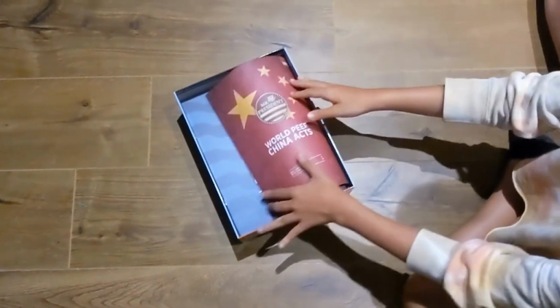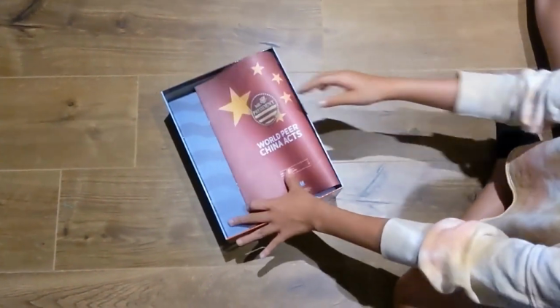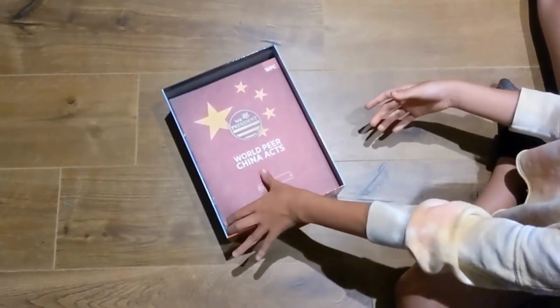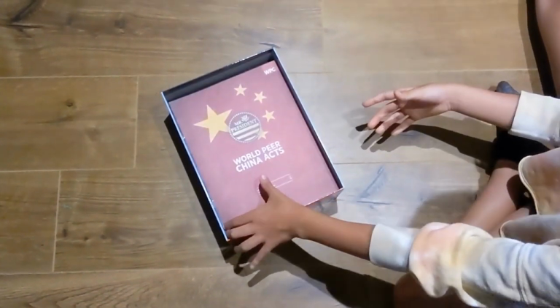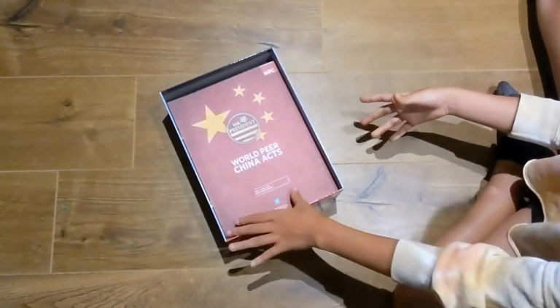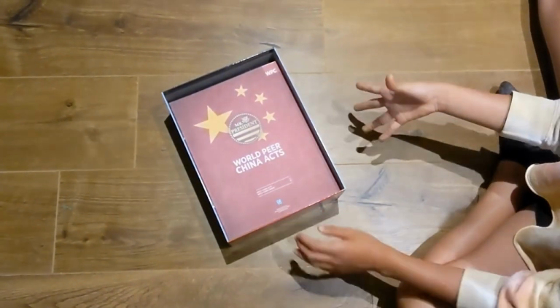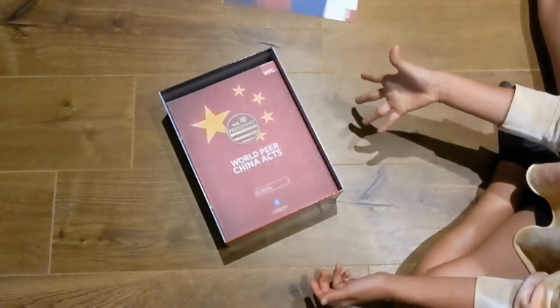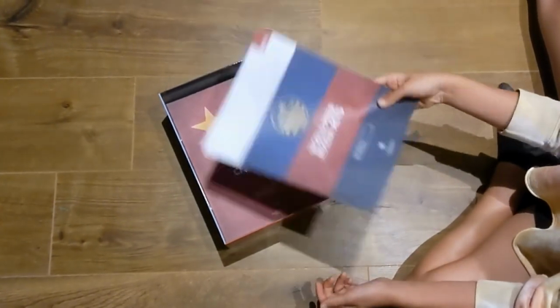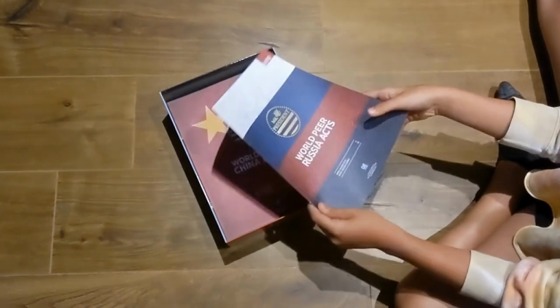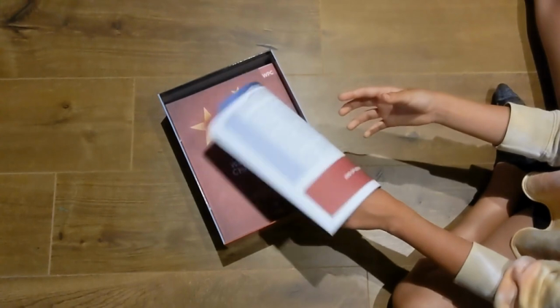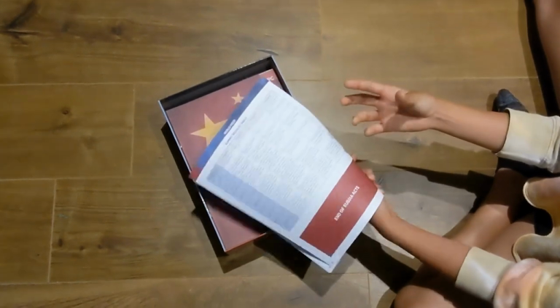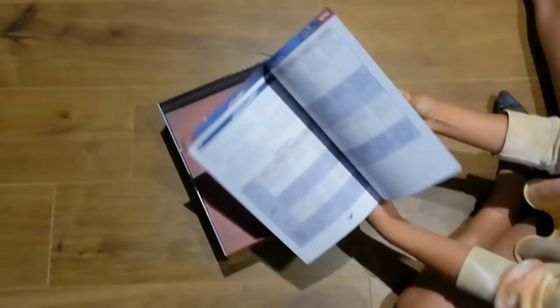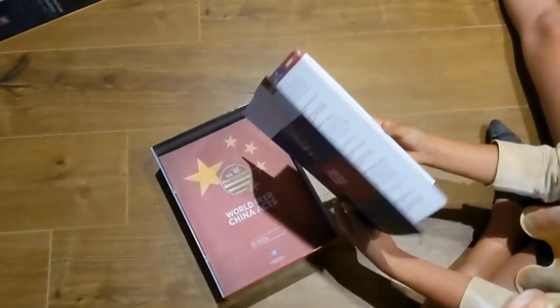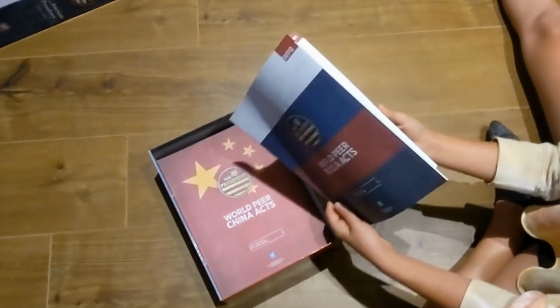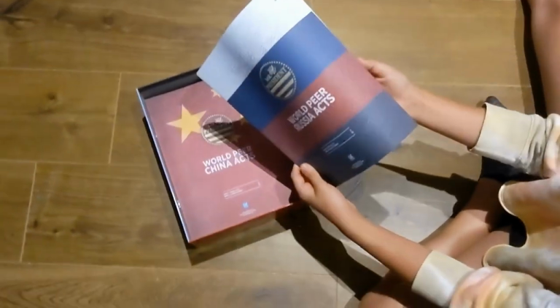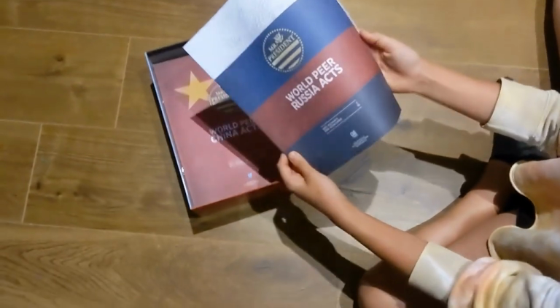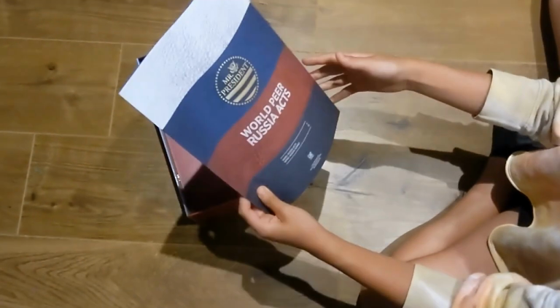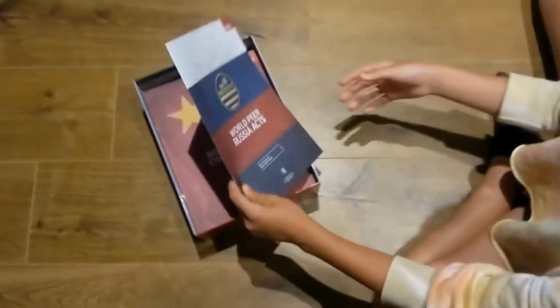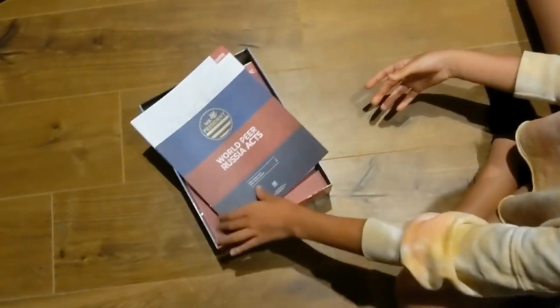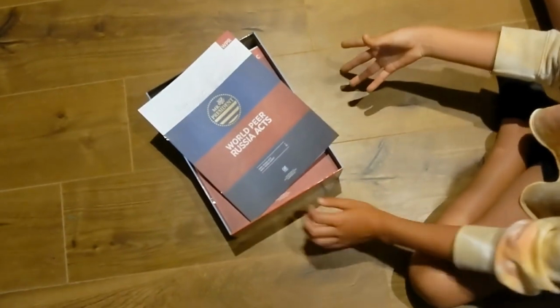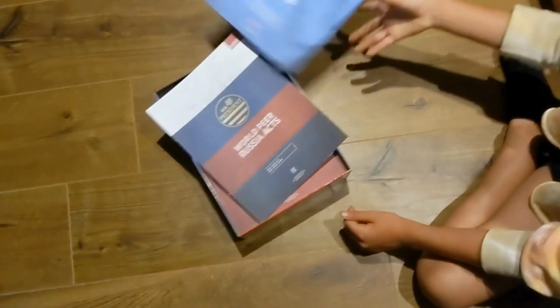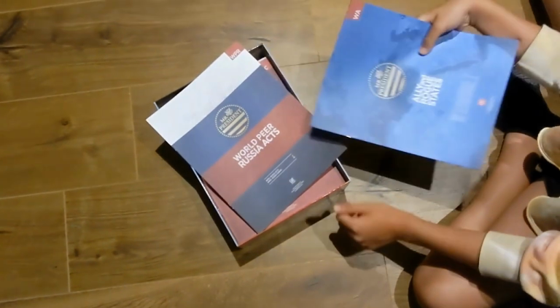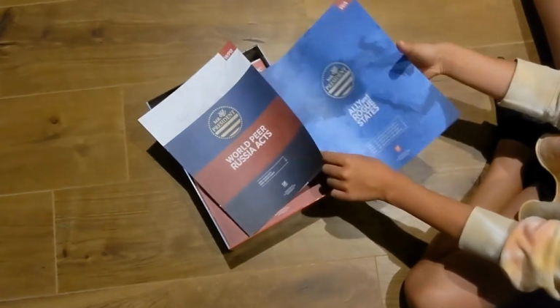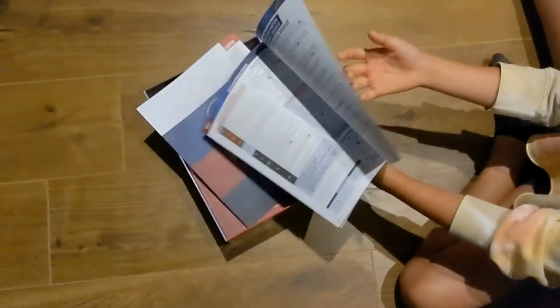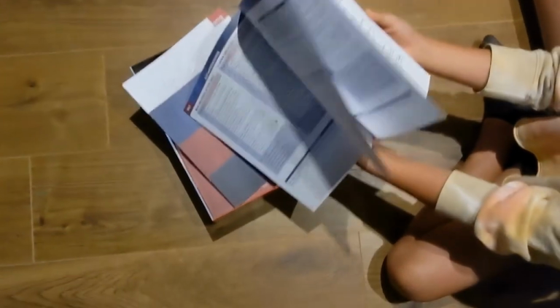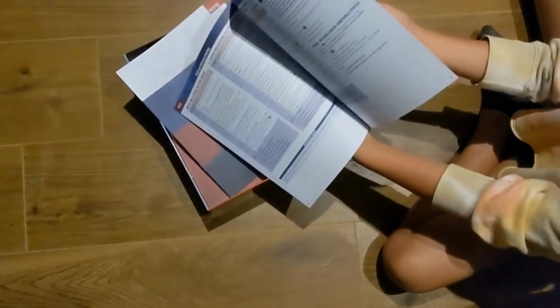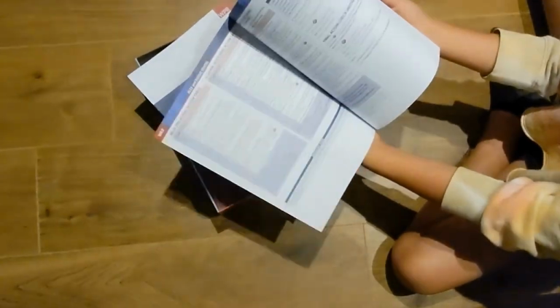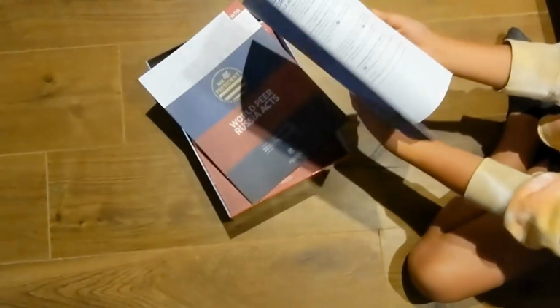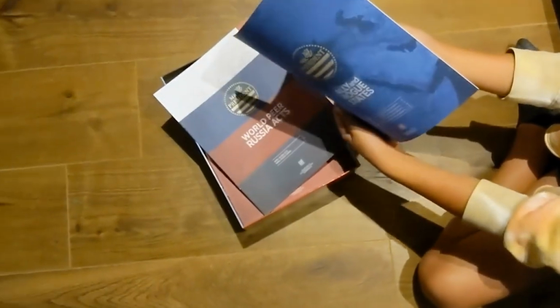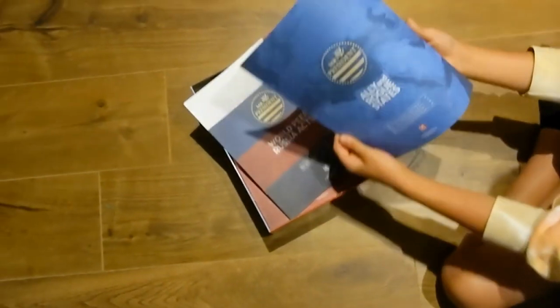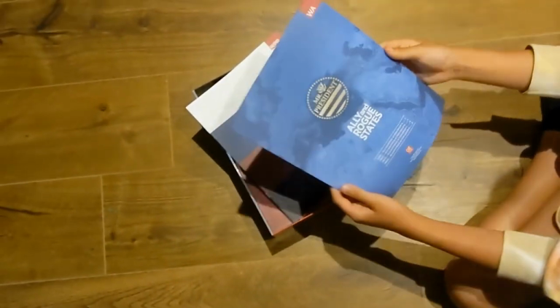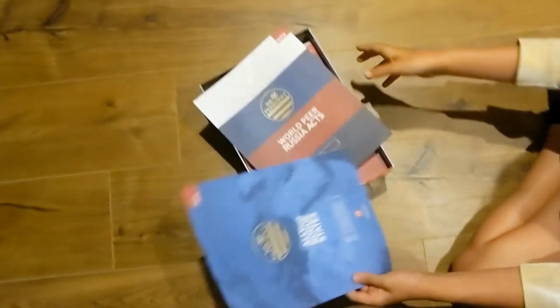Then we have the peer groups booklets — these are what you use to walk through the actions of either China or Russia. When those two countries act, you walk through the procedure in those booklets.